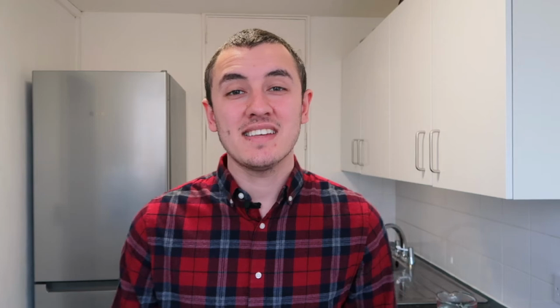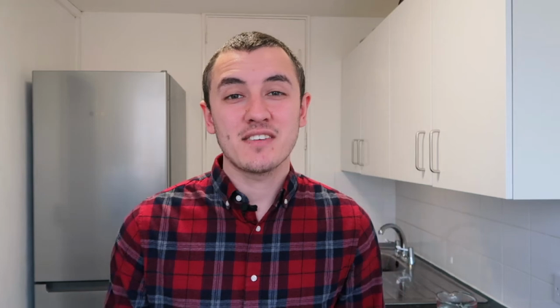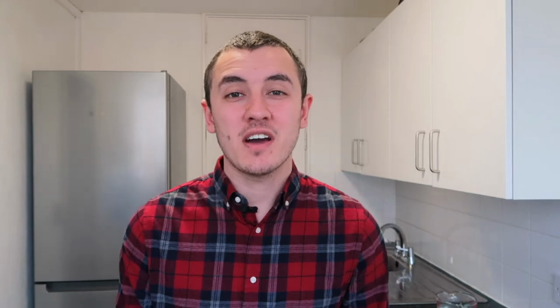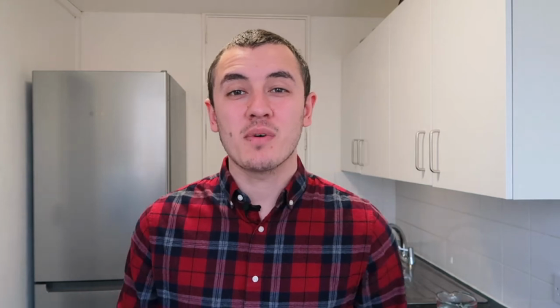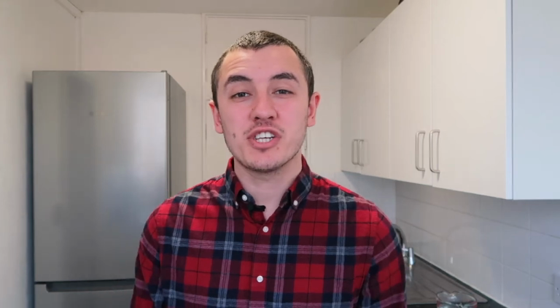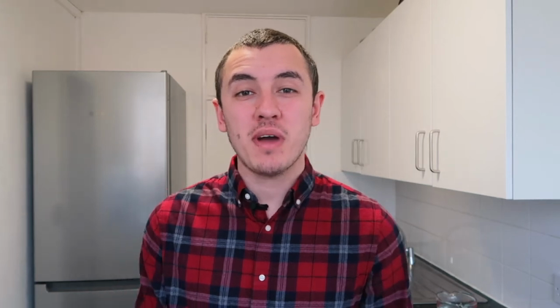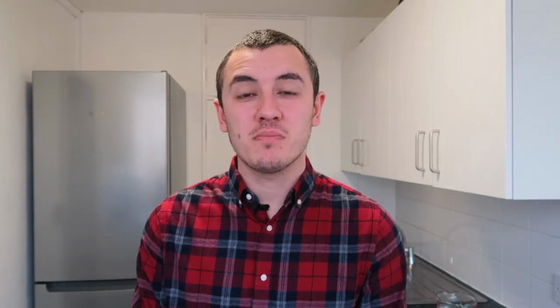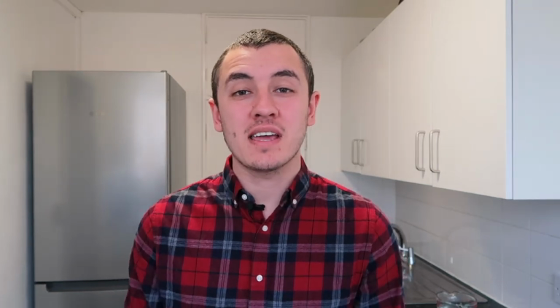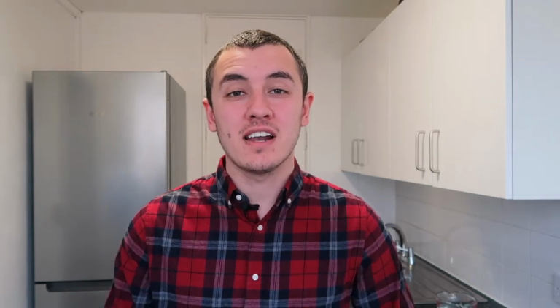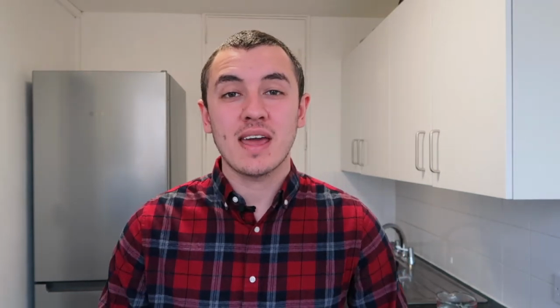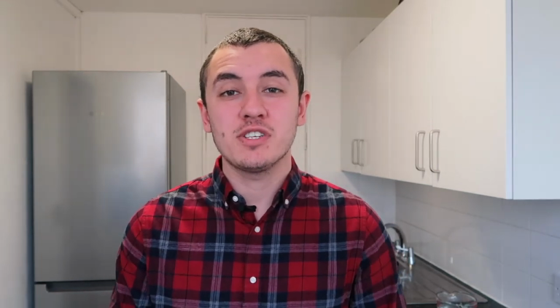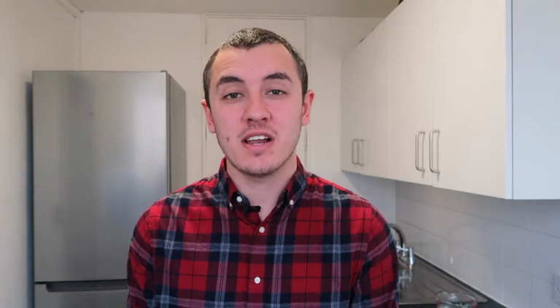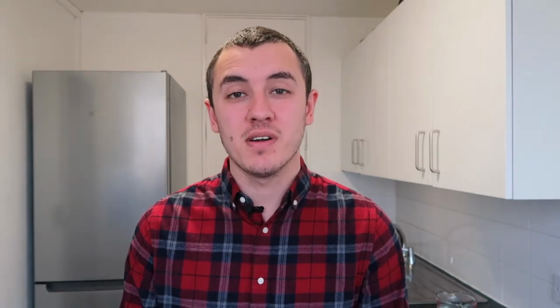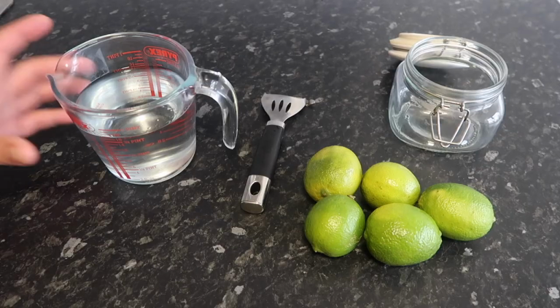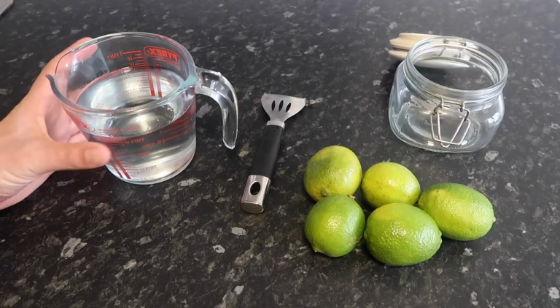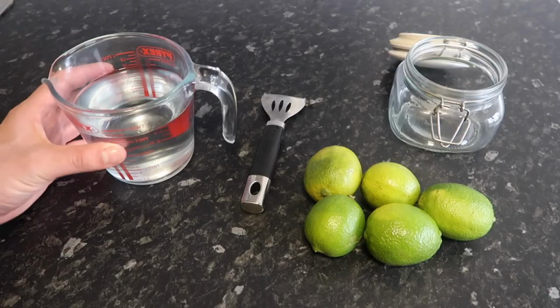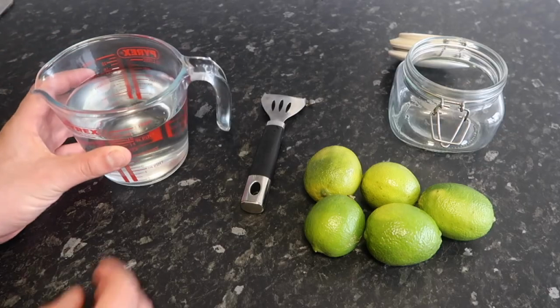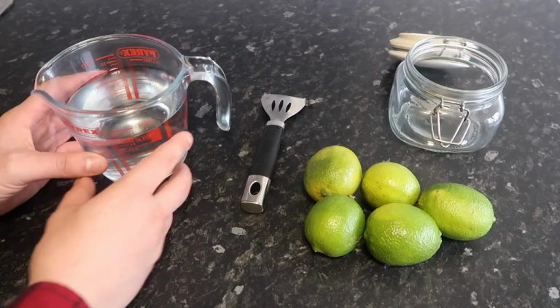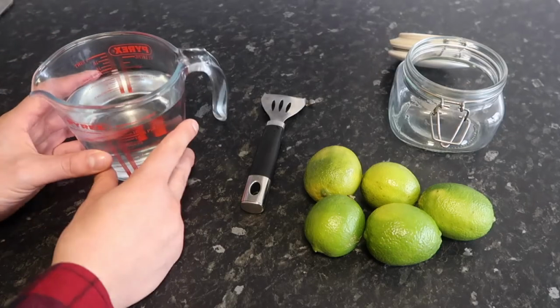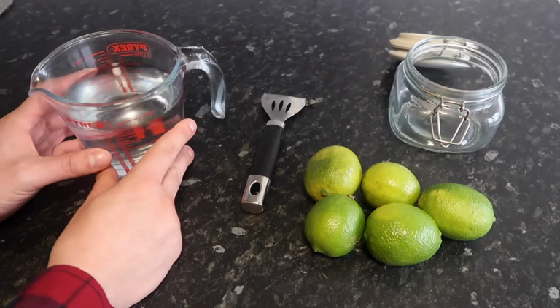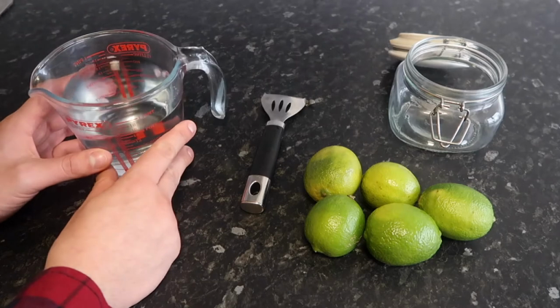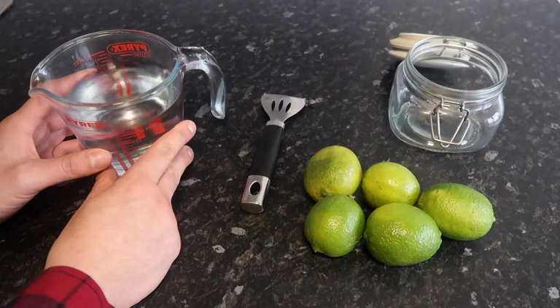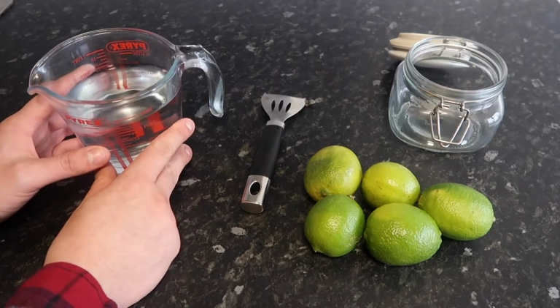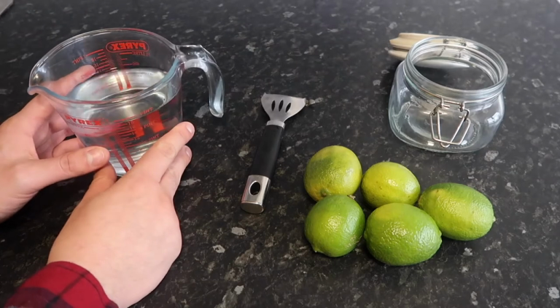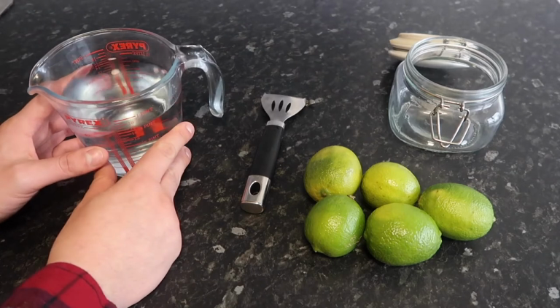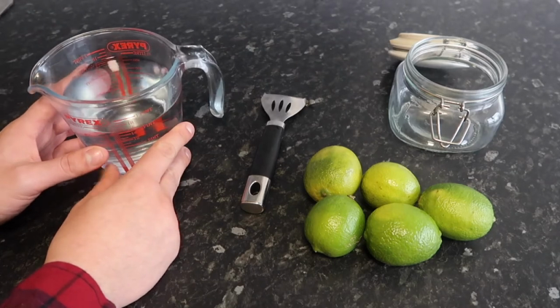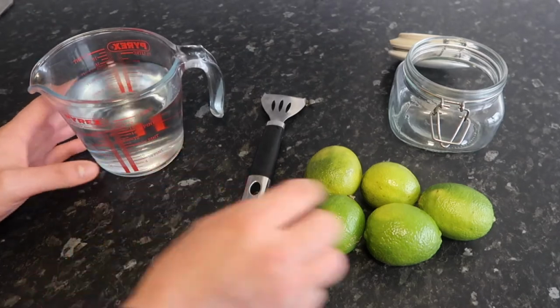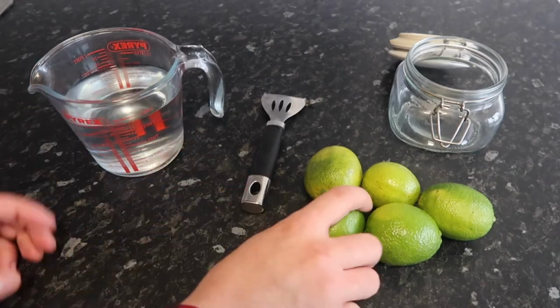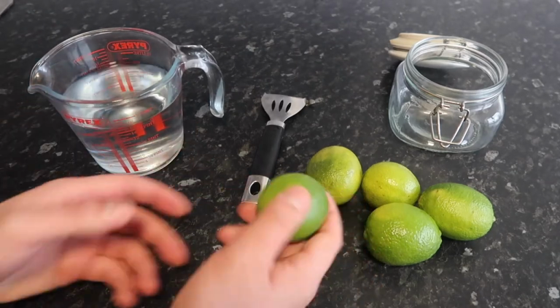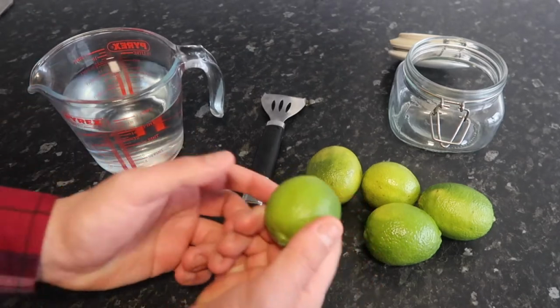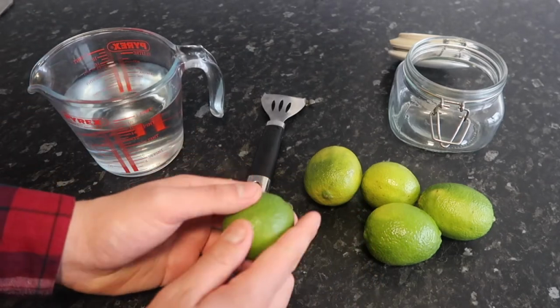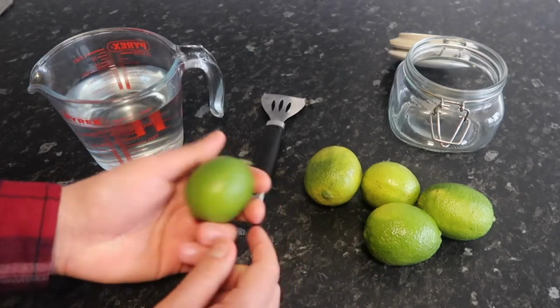In today's video, I'm going to show you how to make Lime Cello. So guys, here I've got 500ml of vodka, and here are our limes.